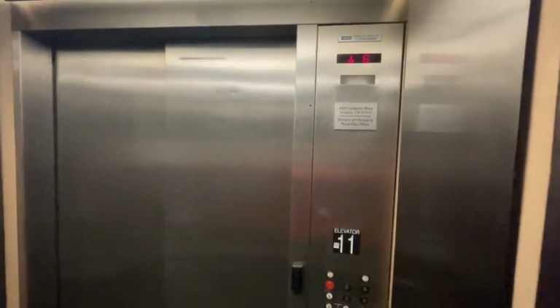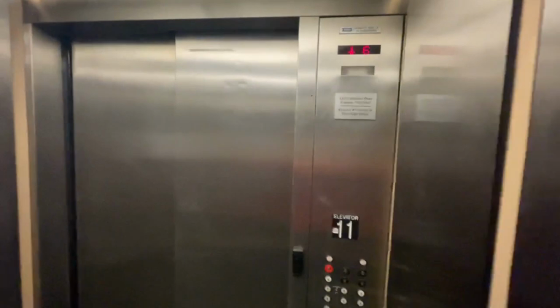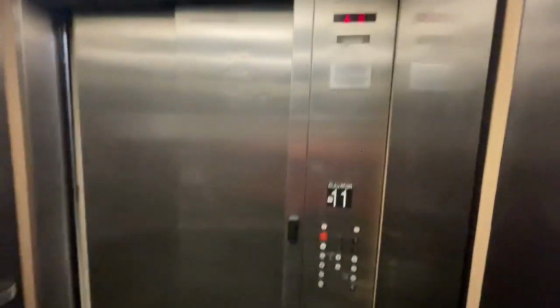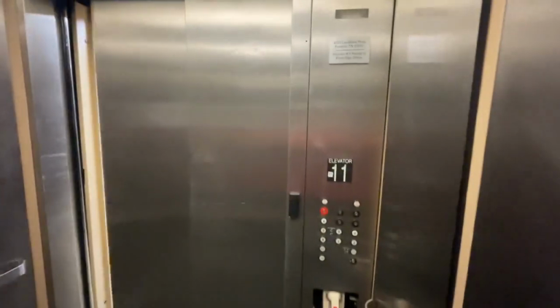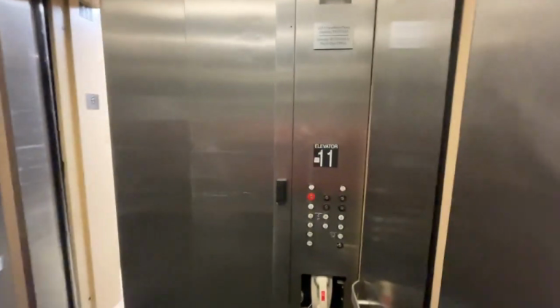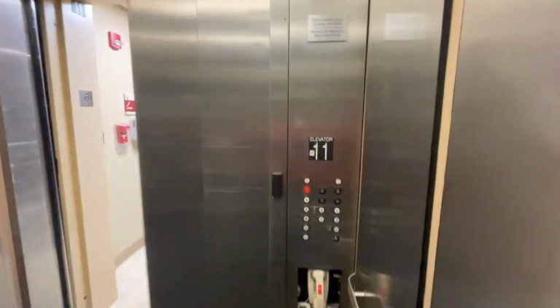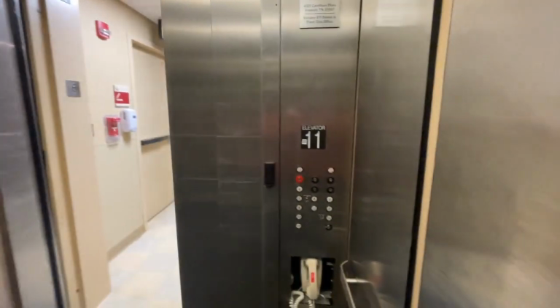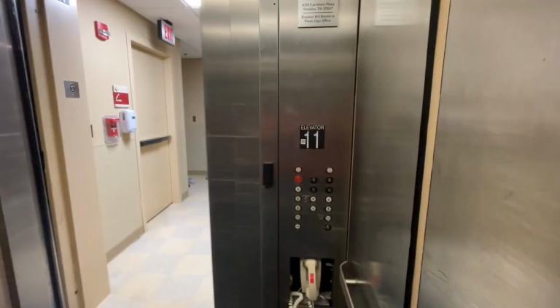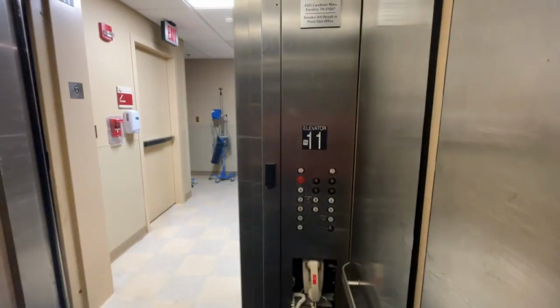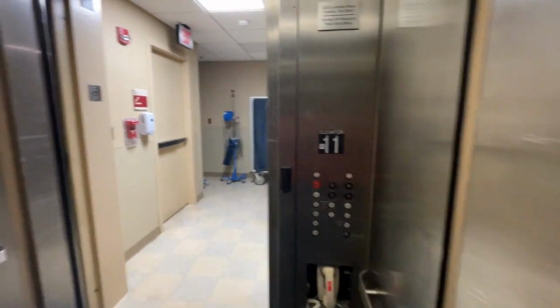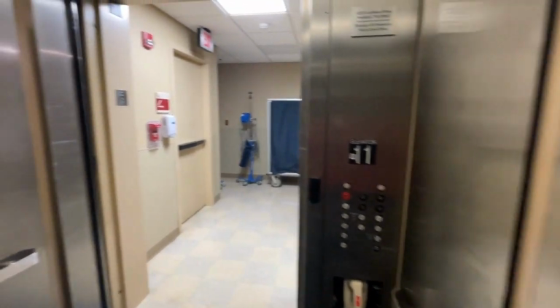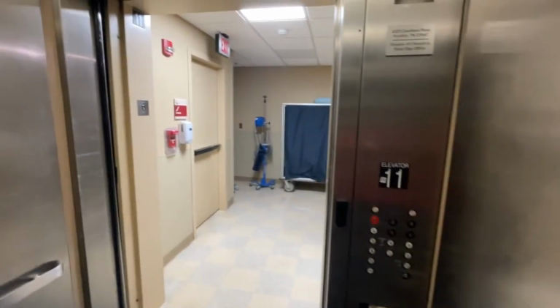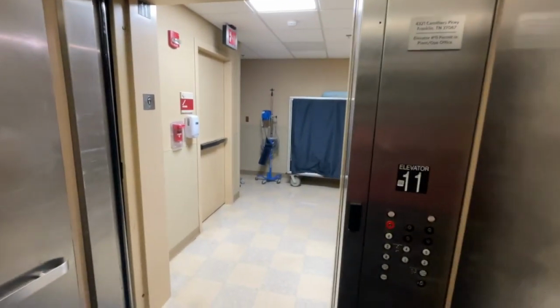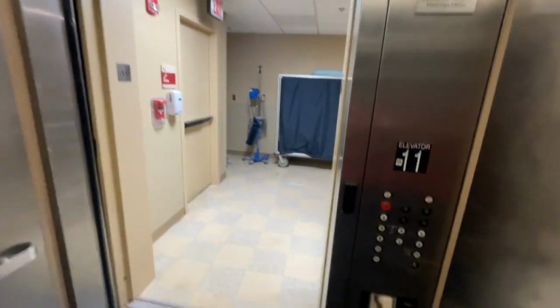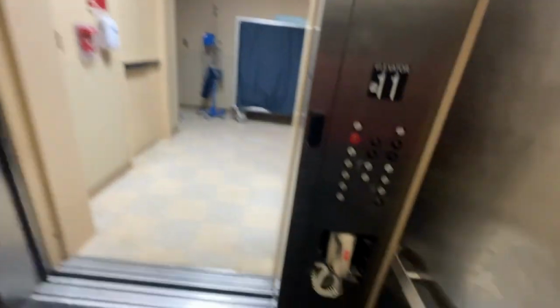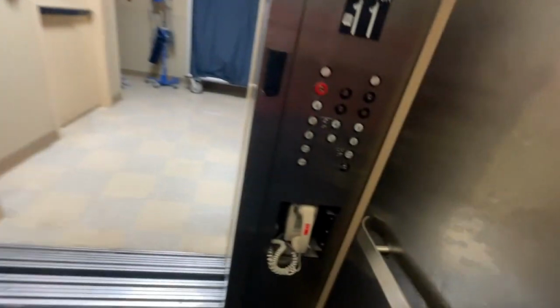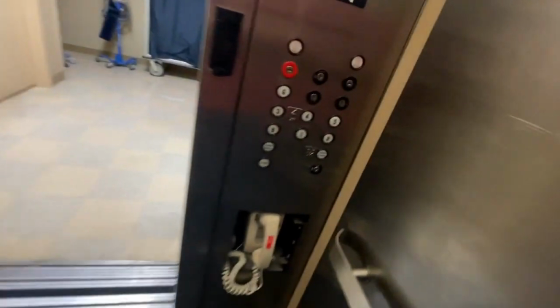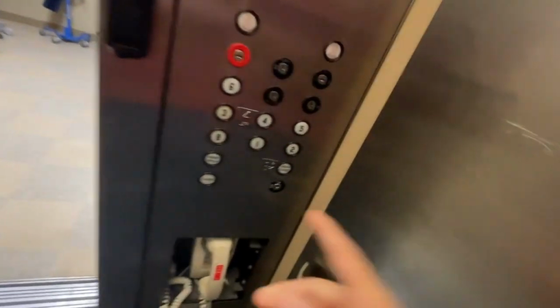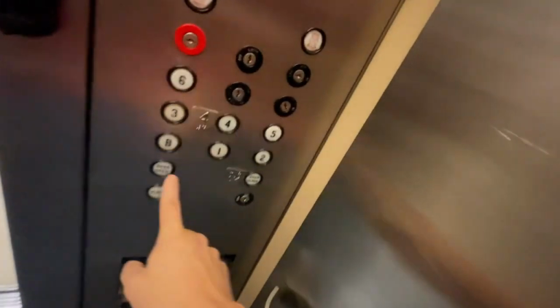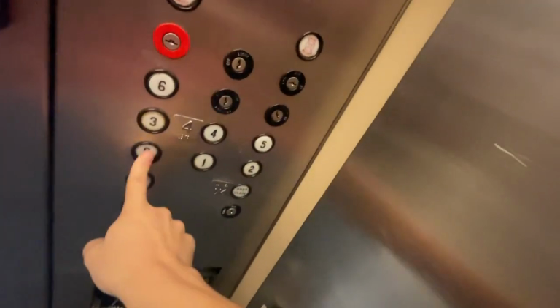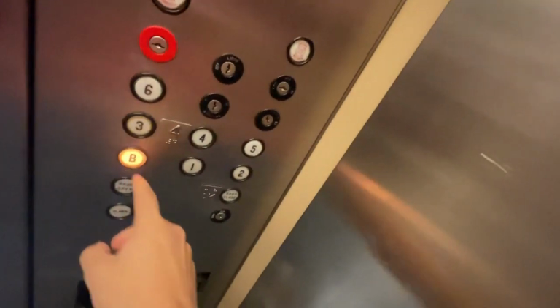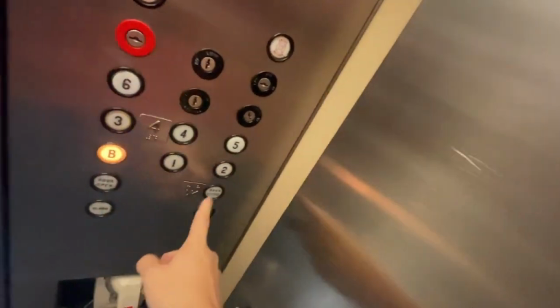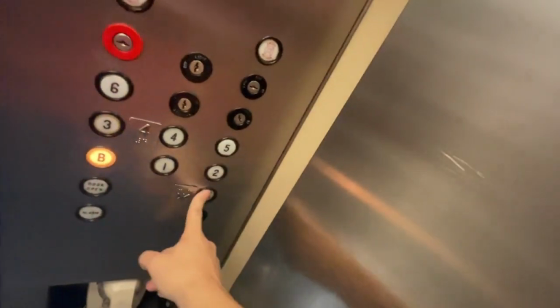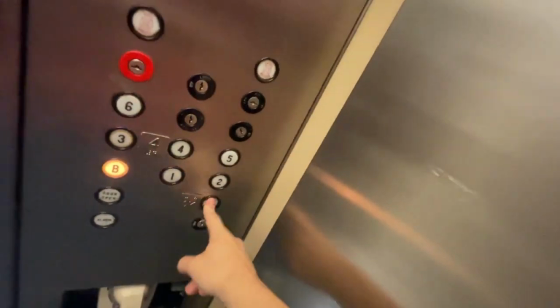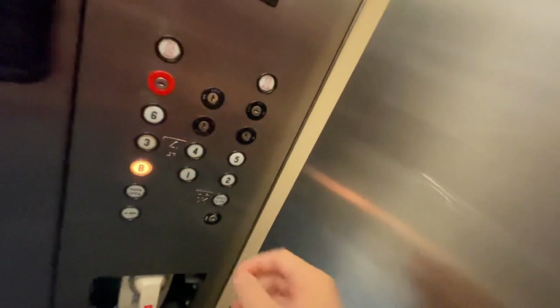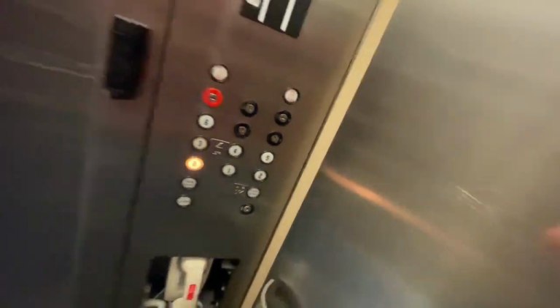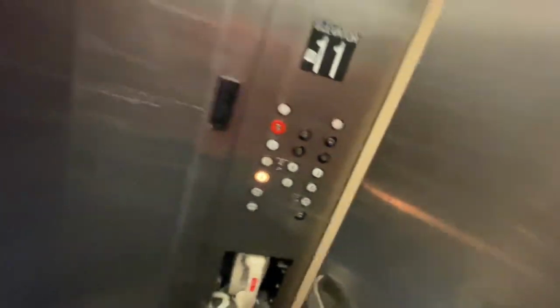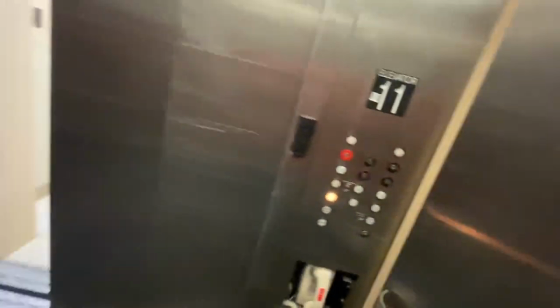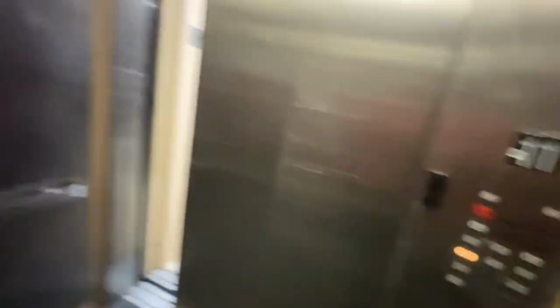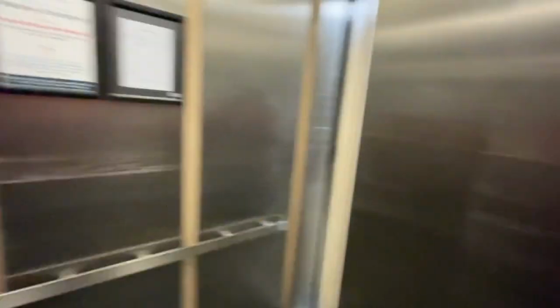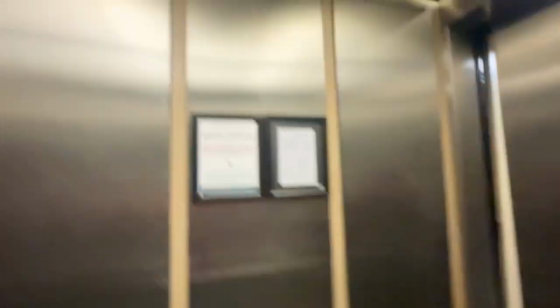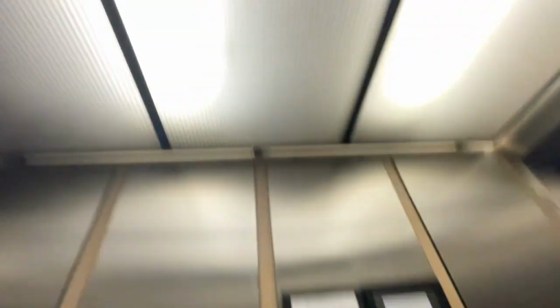Here we are up at the sixth floor. Let's go down to the basement again. Let's get a cab view.